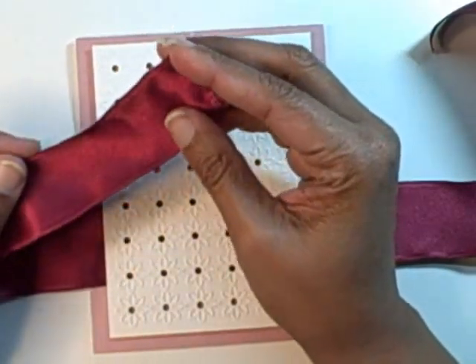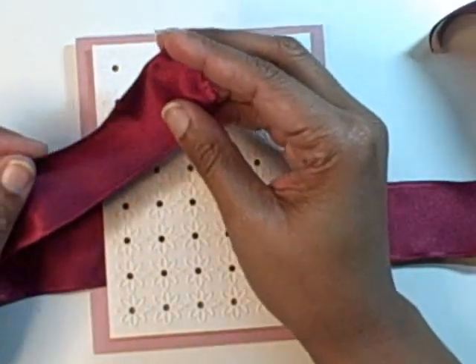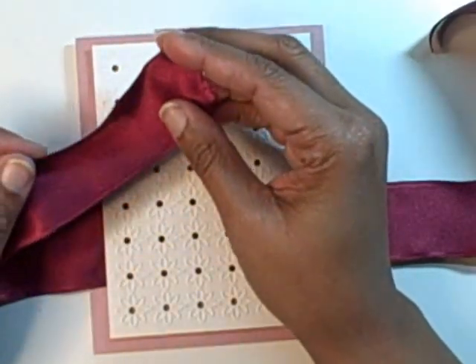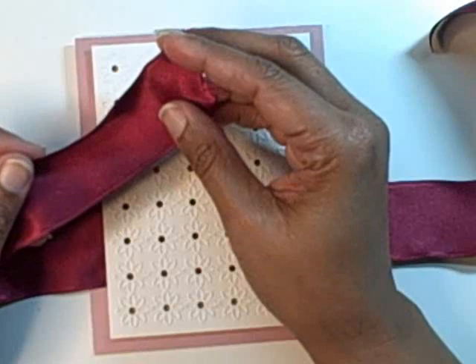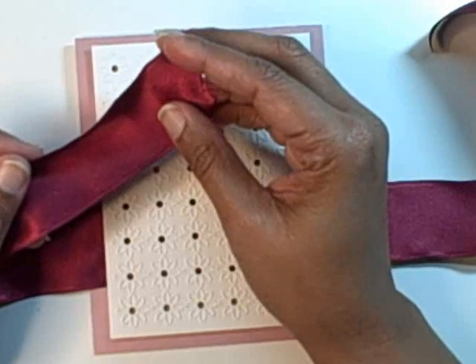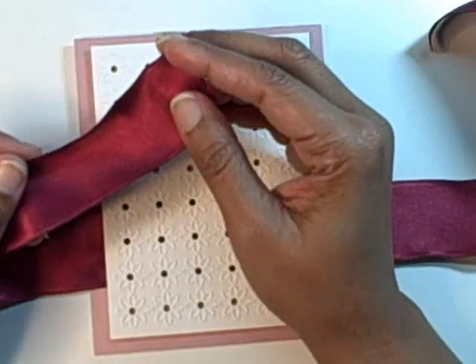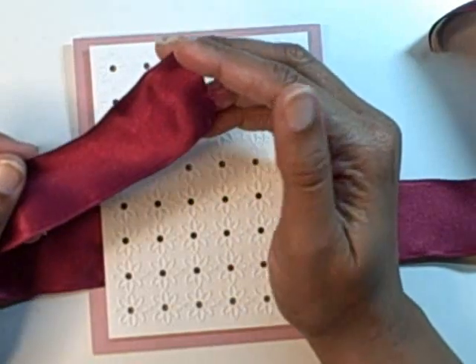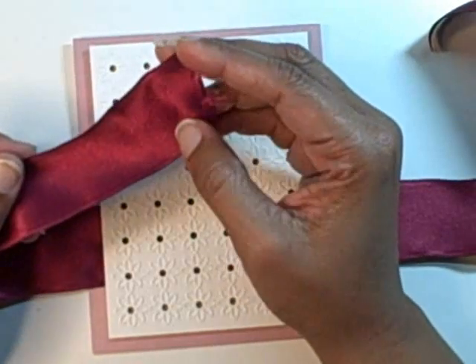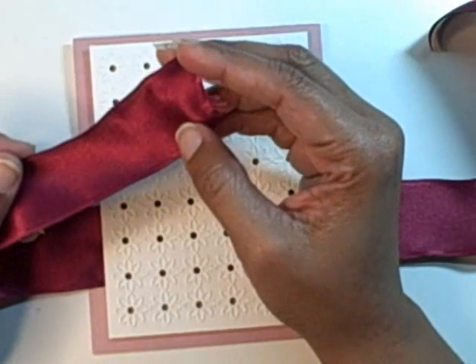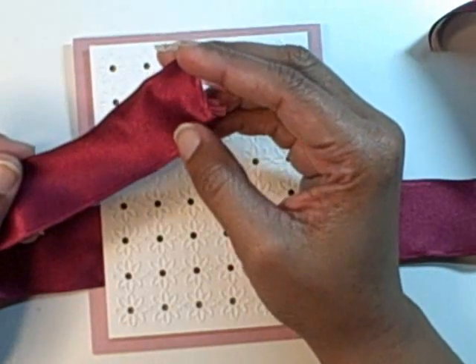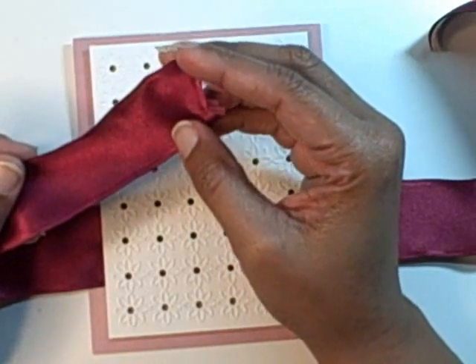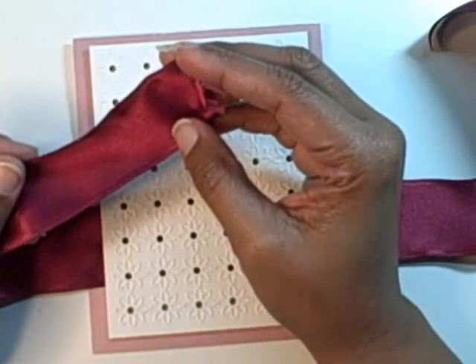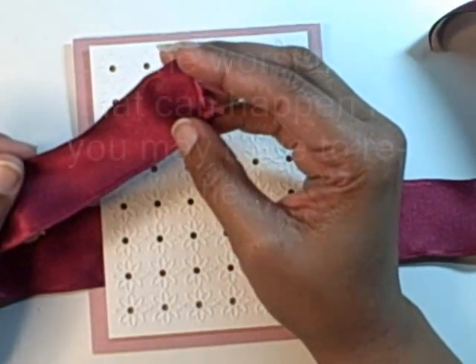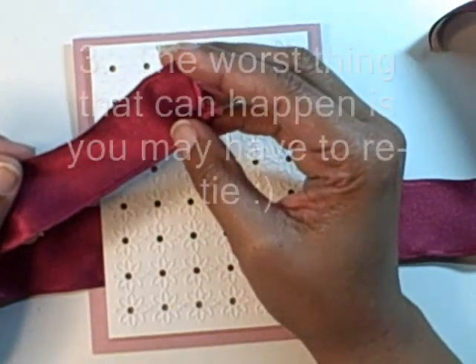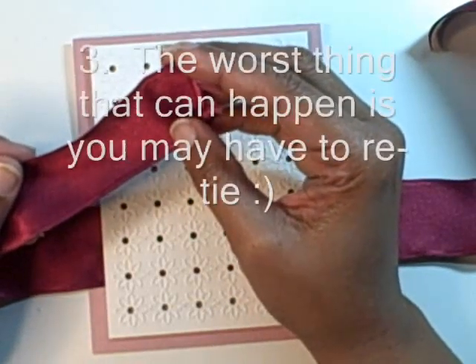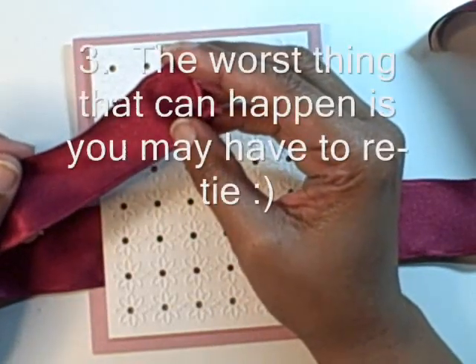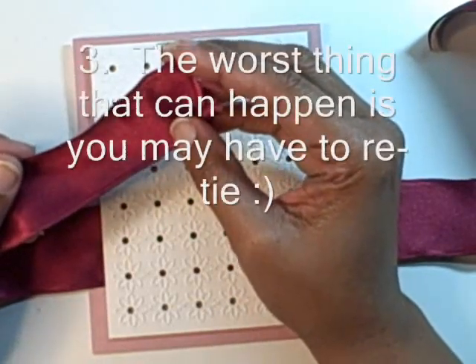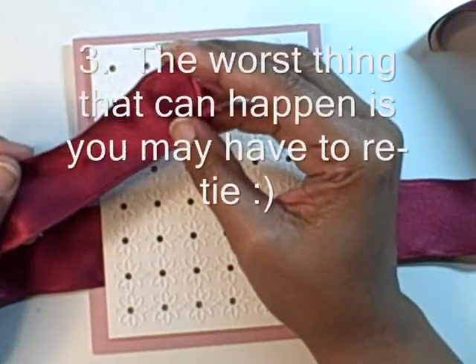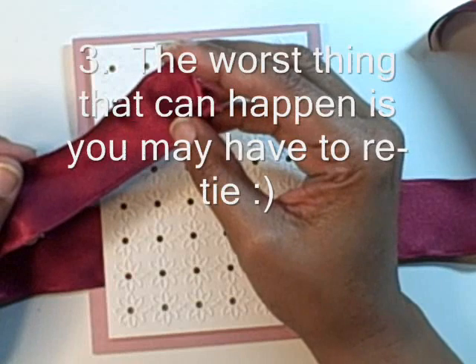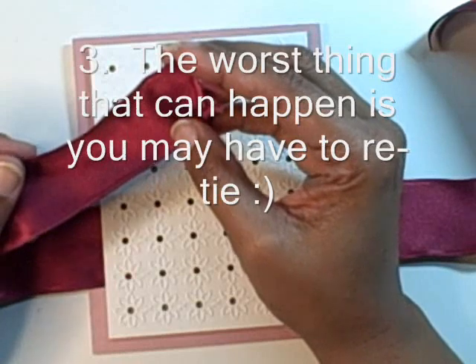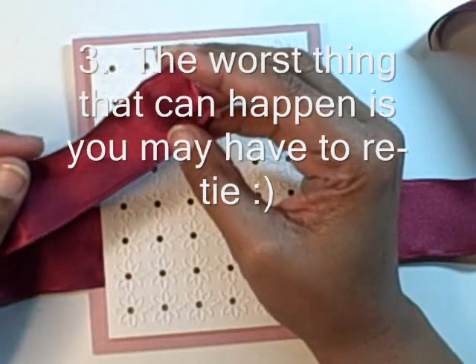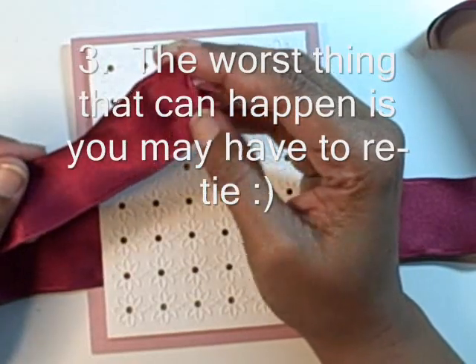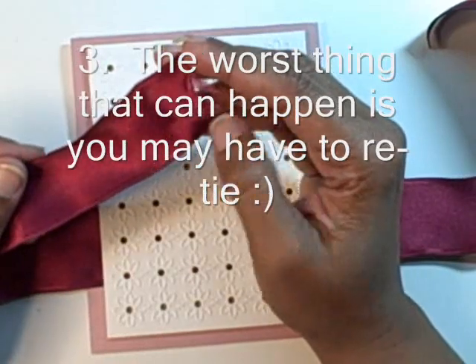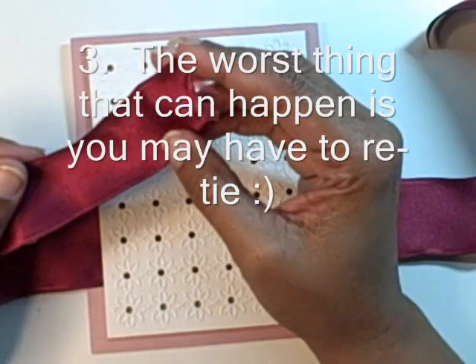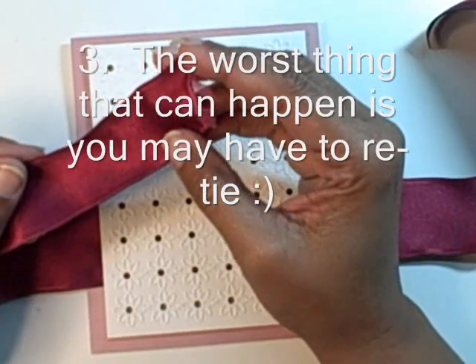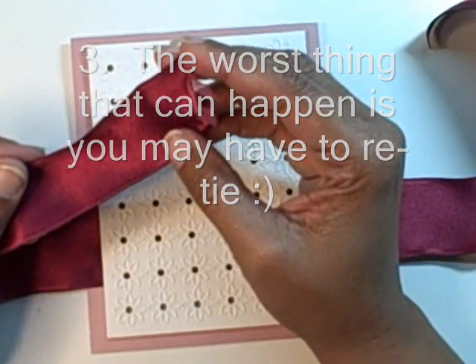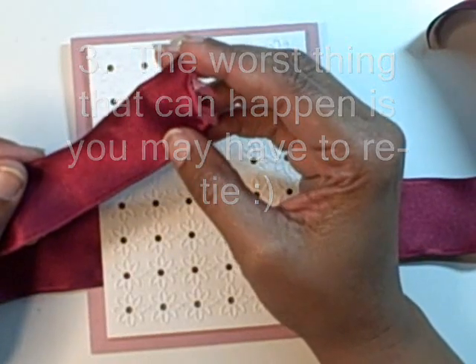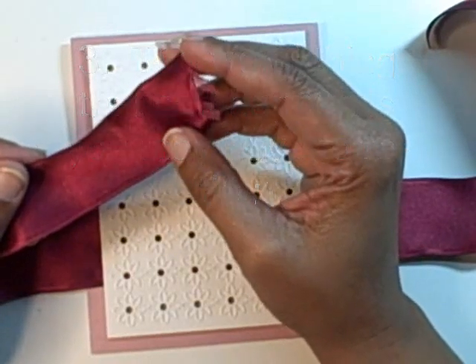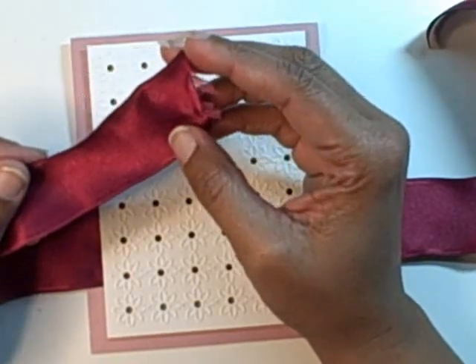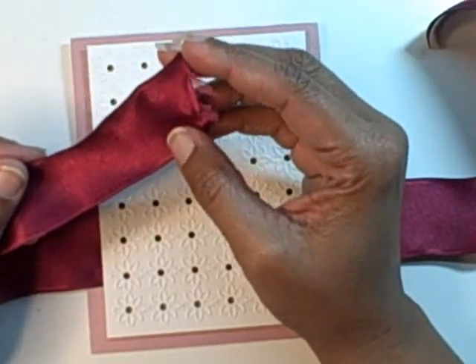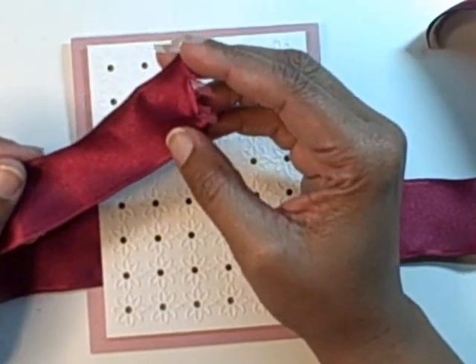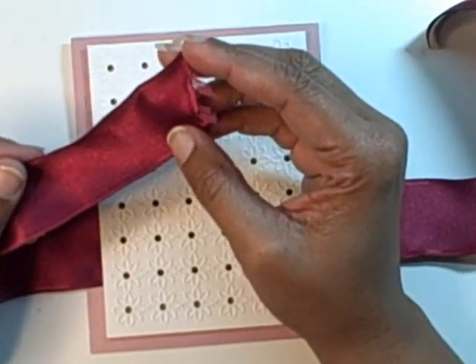The third thing I would tell you is the worst thing that can happen is you have to re-tie it, so there are no mistakes and there are always ways to make compensation.